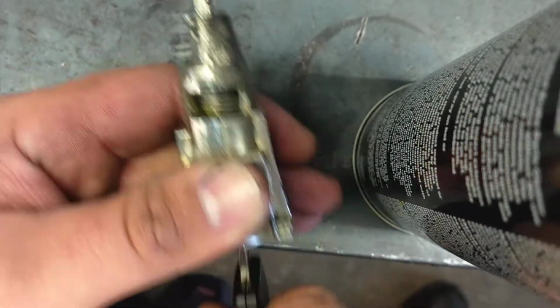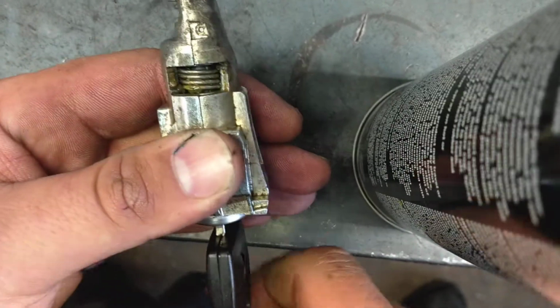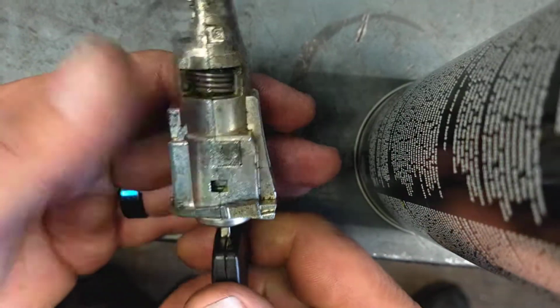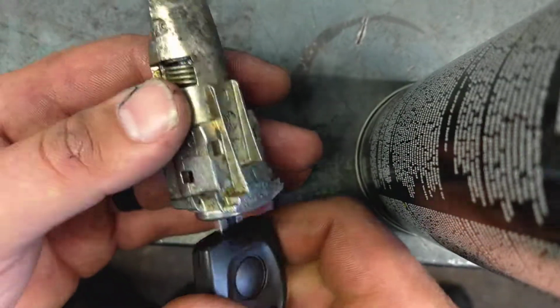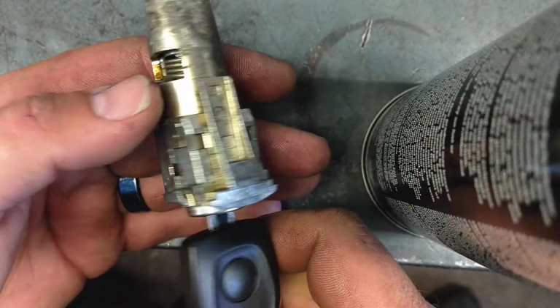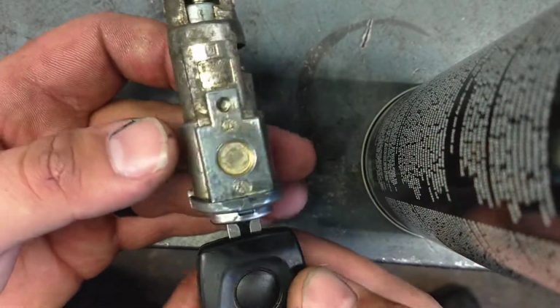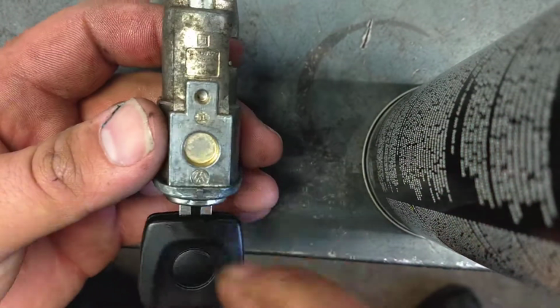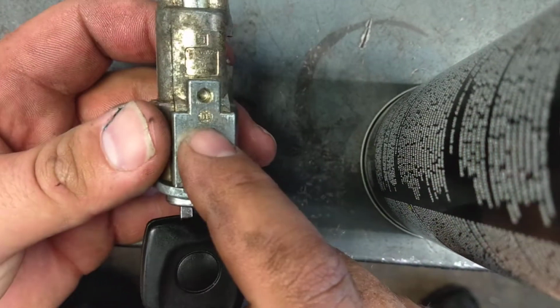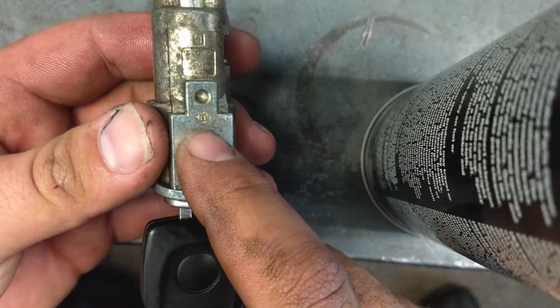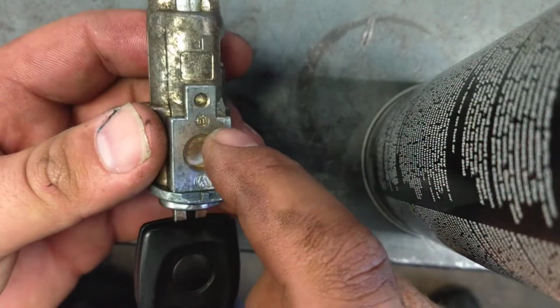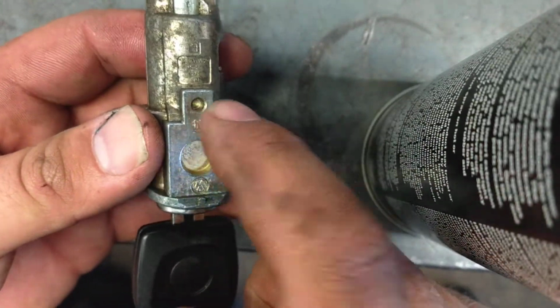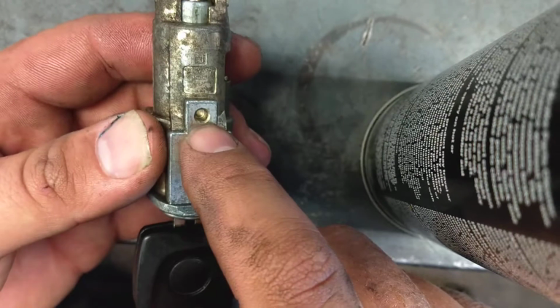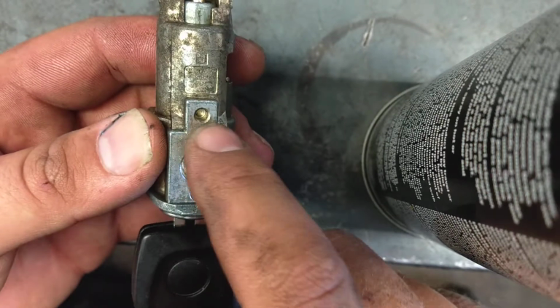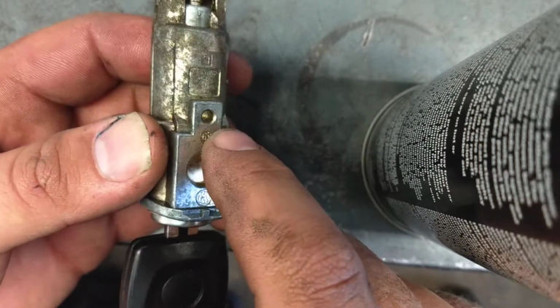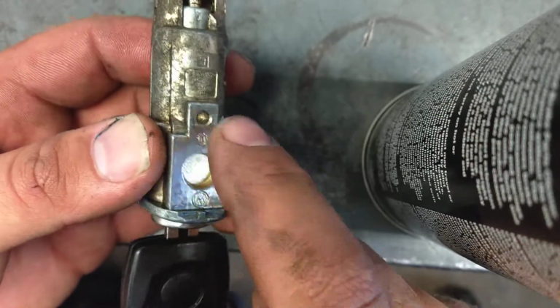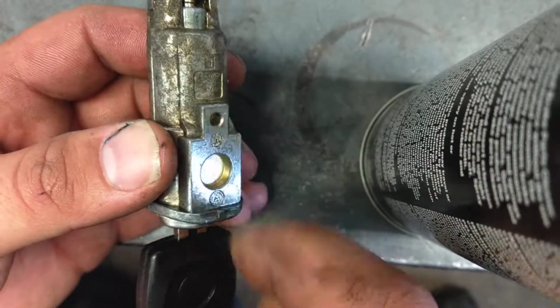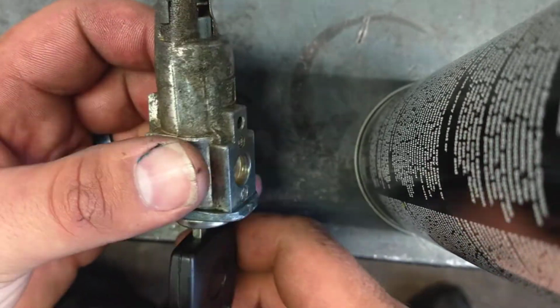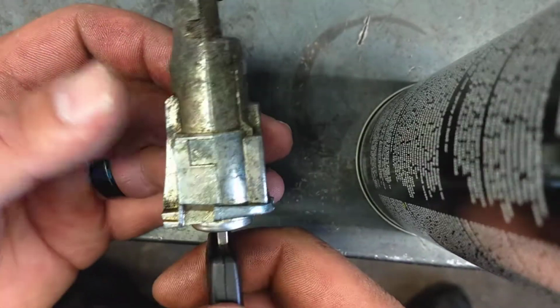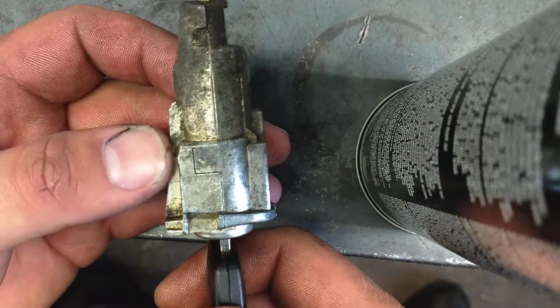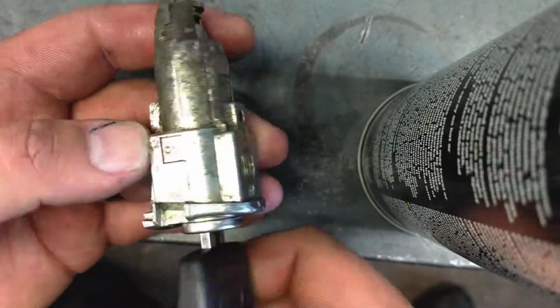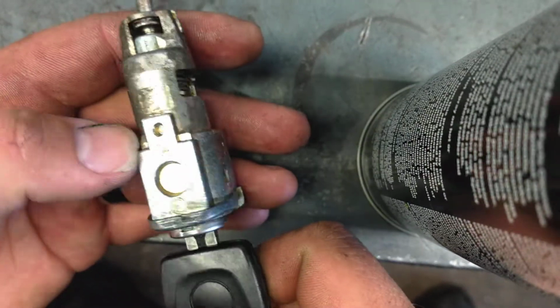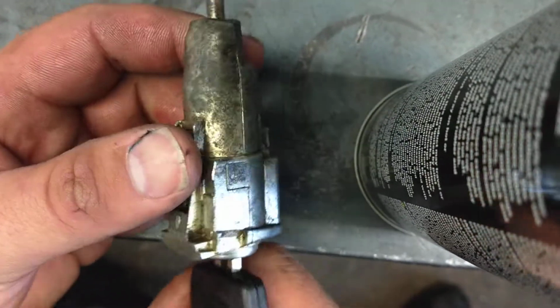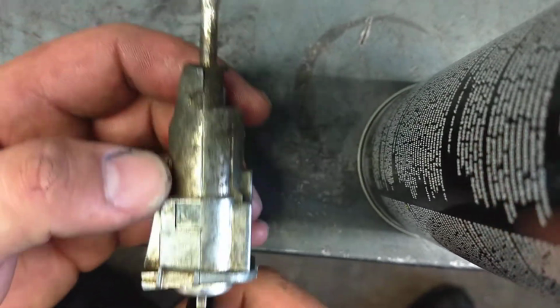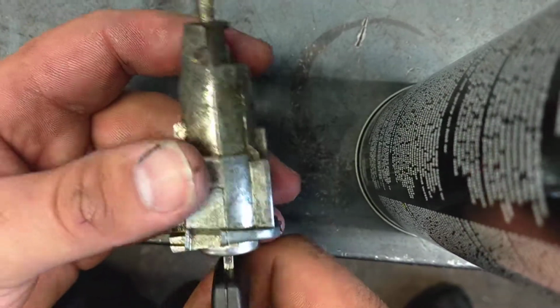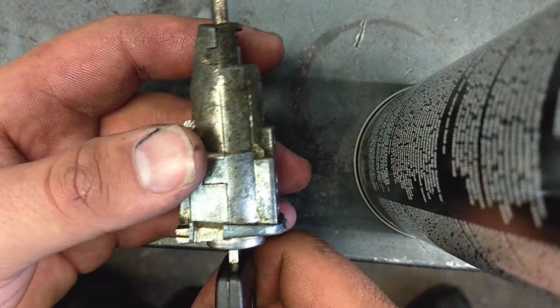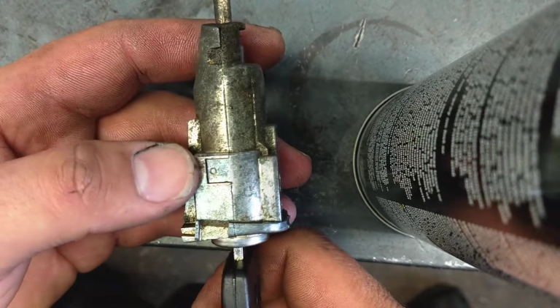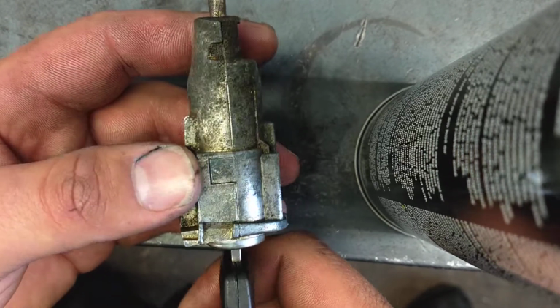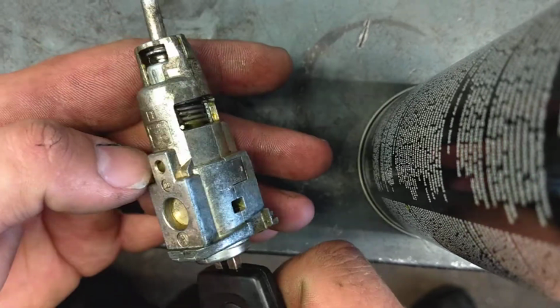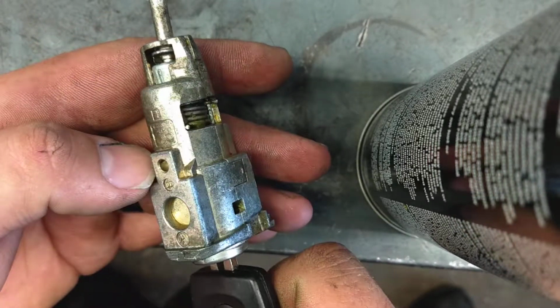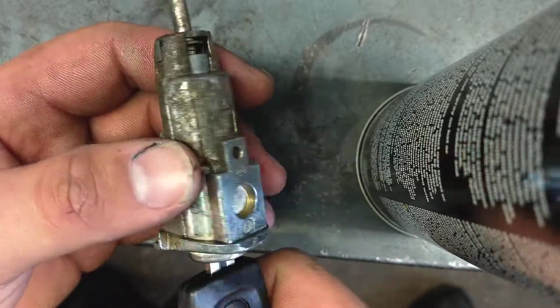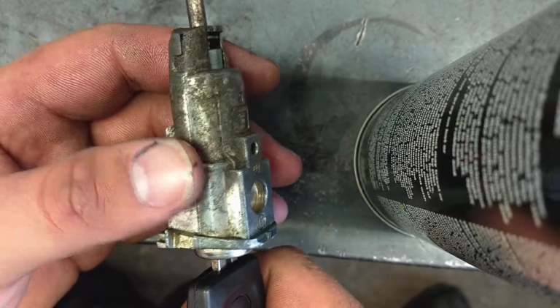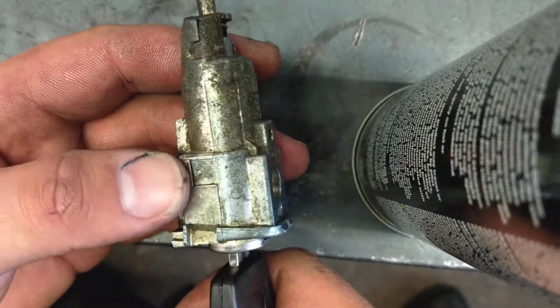So I took this actuator out. There's just a set screw and then a screw that holds it in — that's all. Two screws and this pops right out. It's in the driver's door.